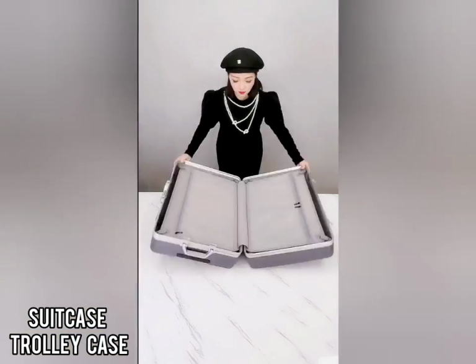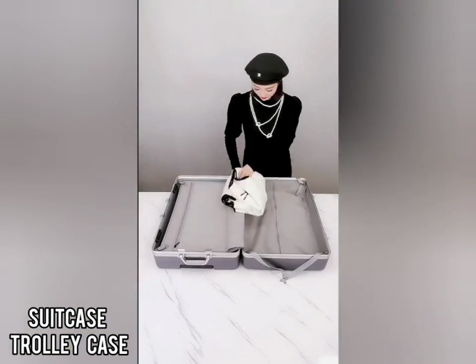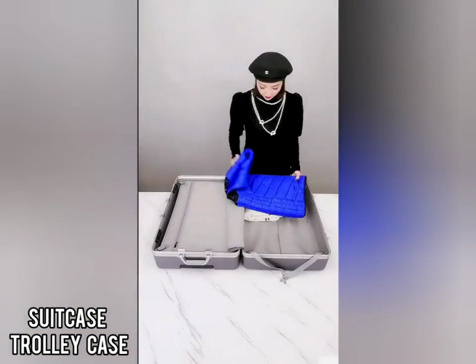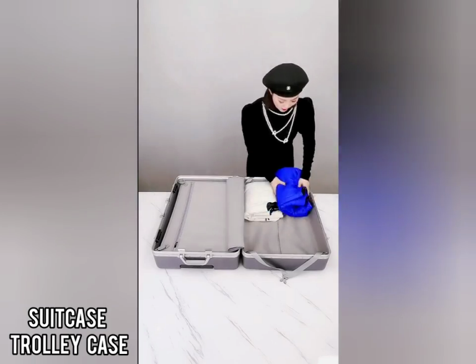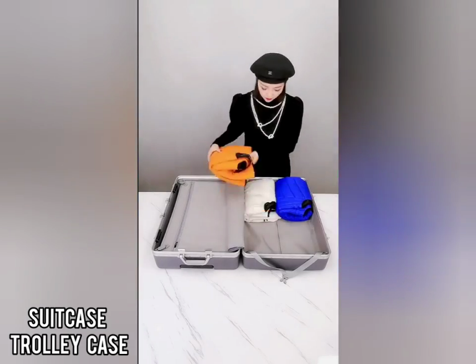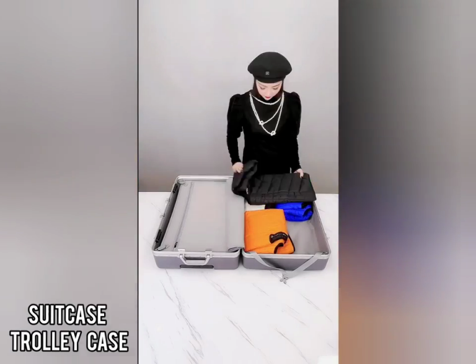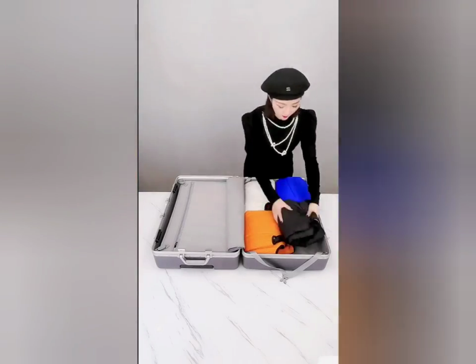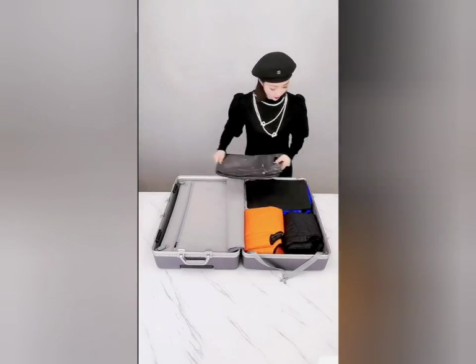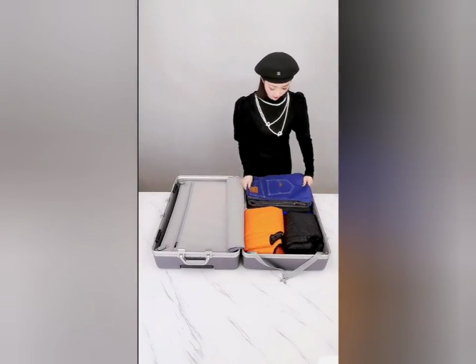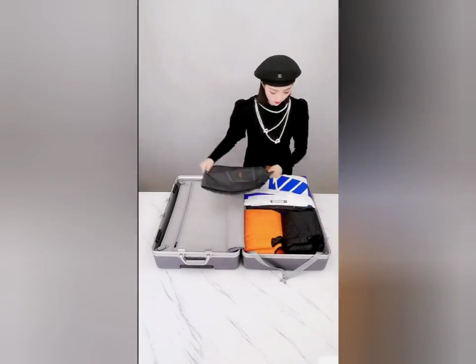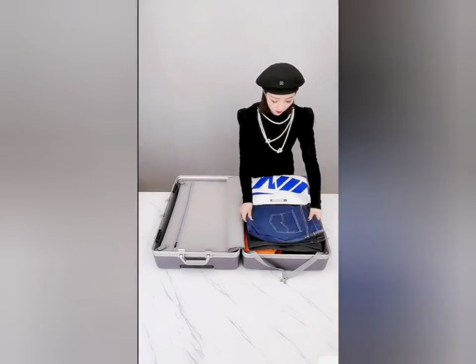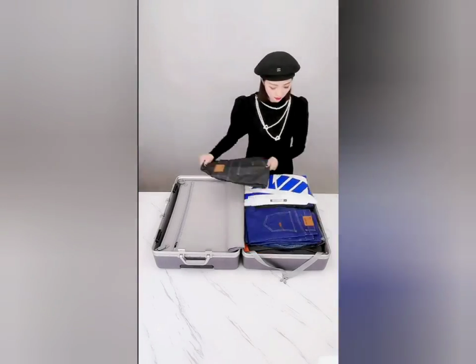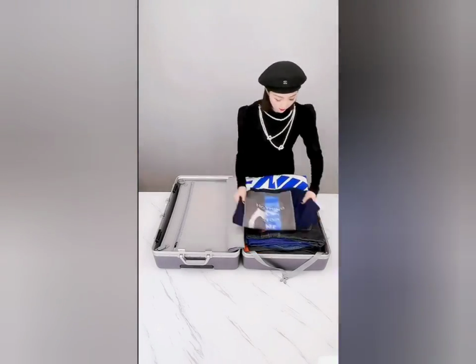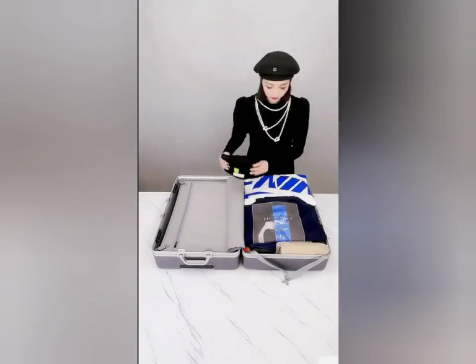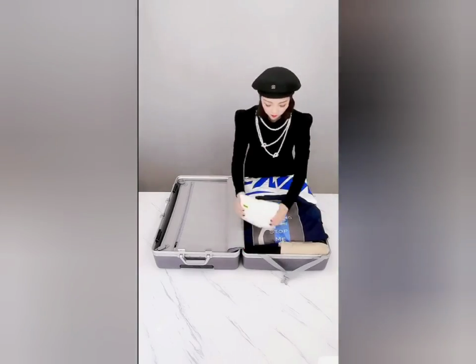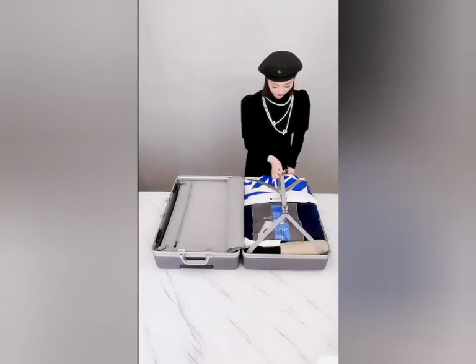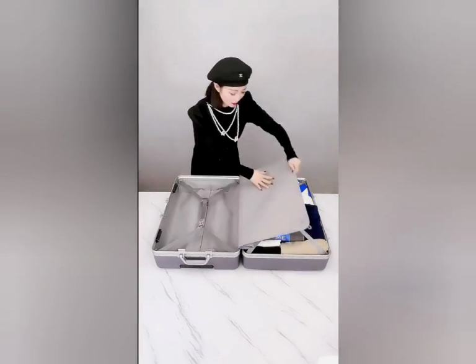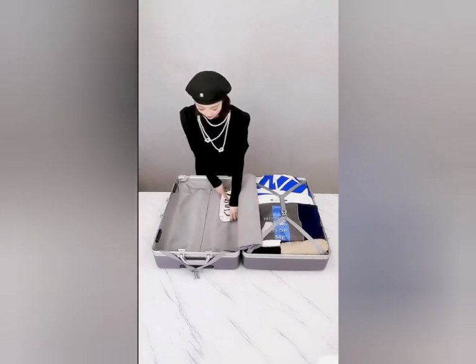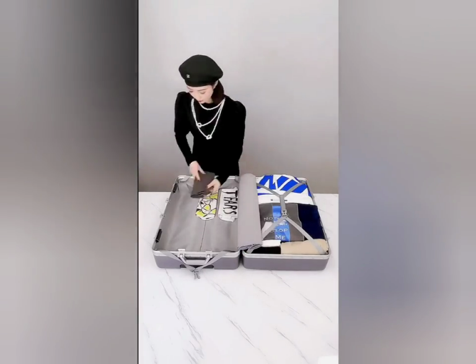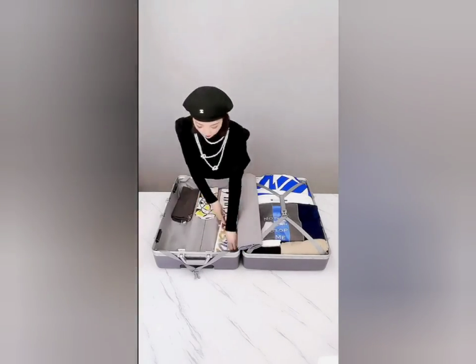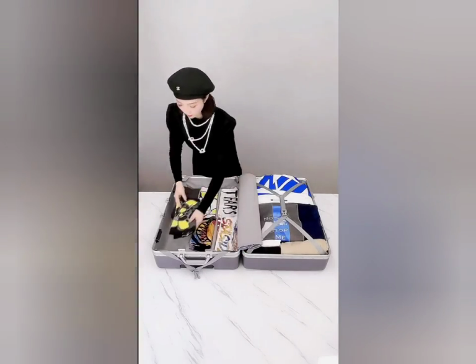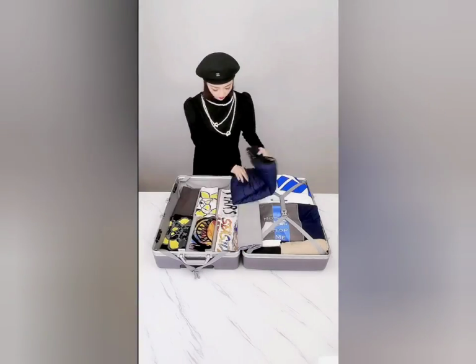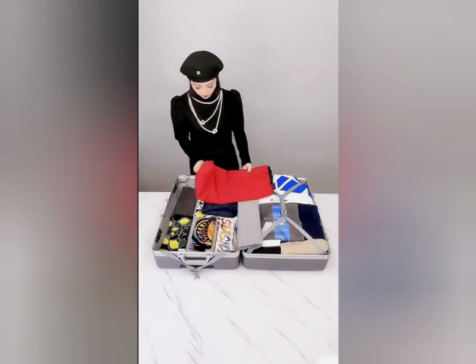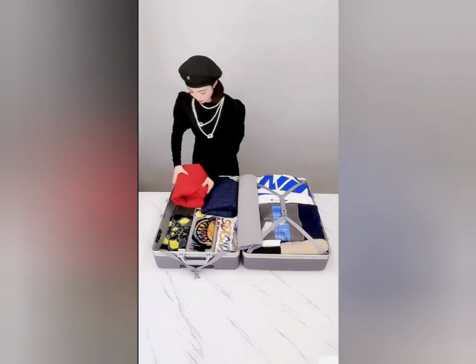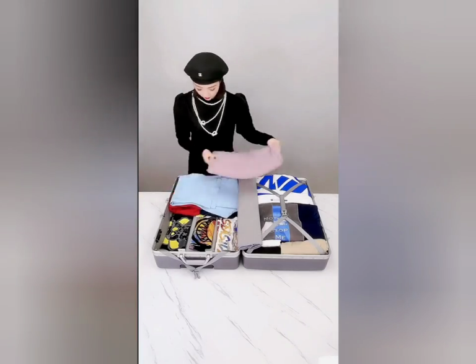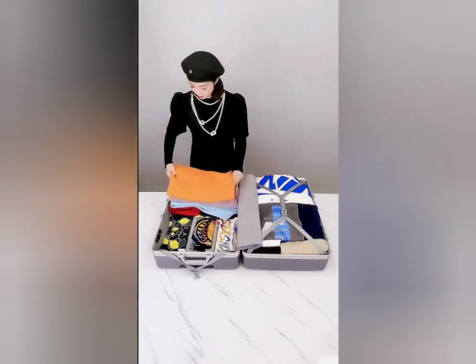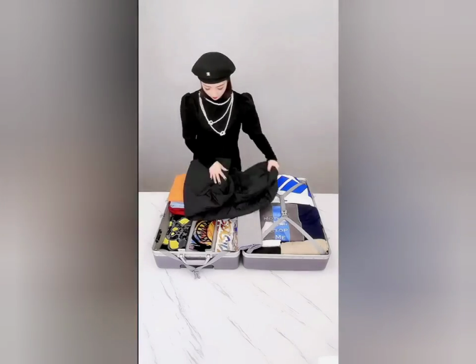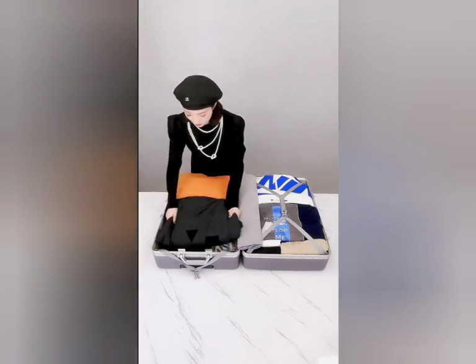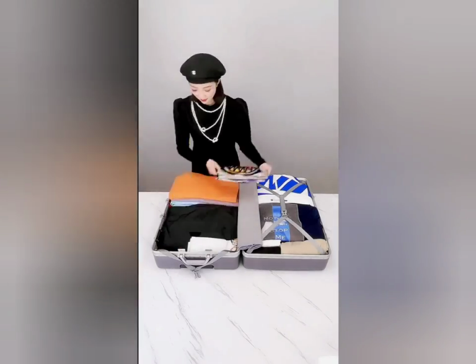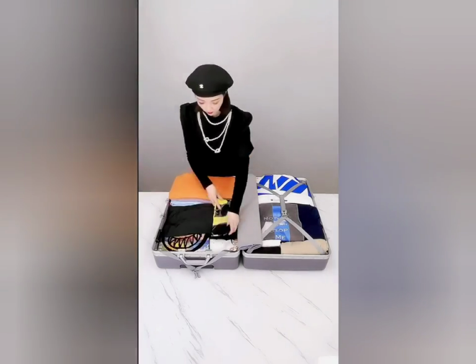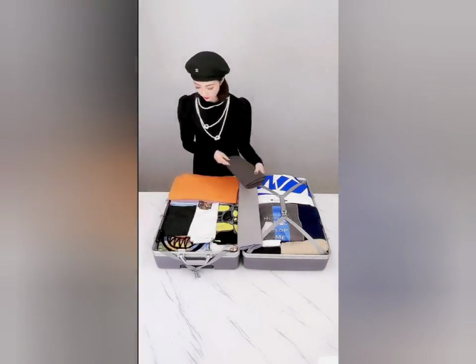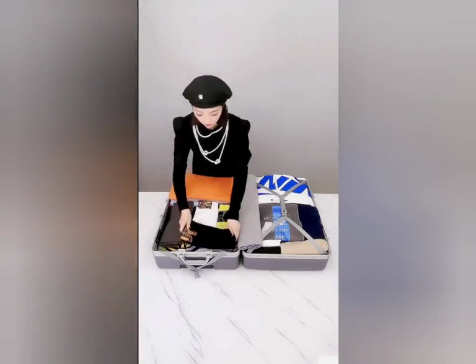See this suitcase trolley case. As you can see, a lot of goods can be placed on one side of the back and on the other side too, which will be very useful when going on a trip or traveling long distances.